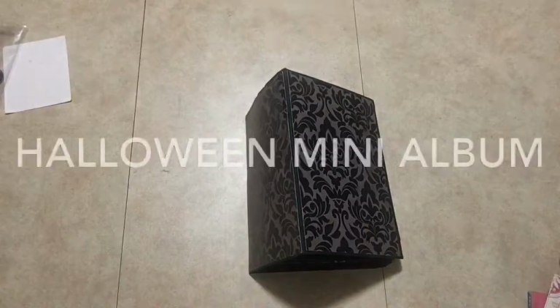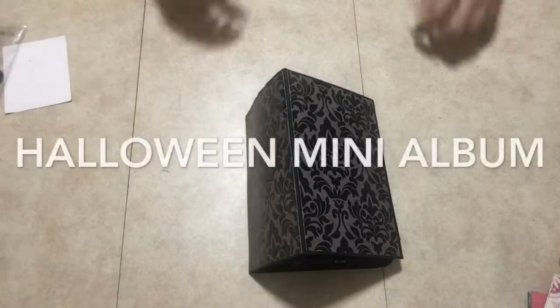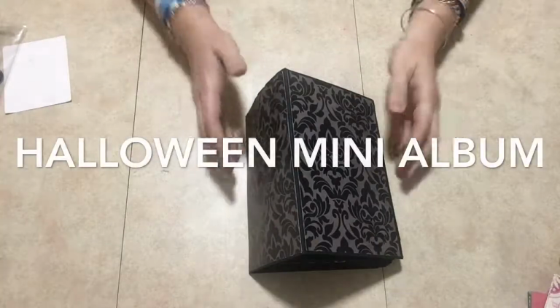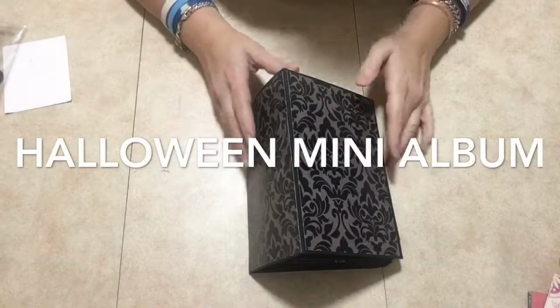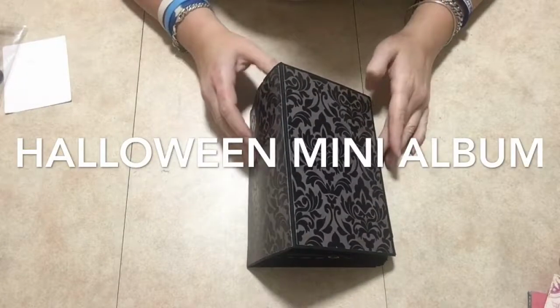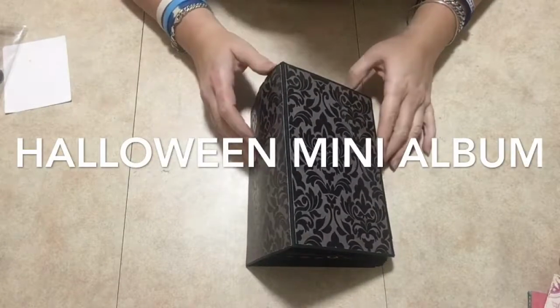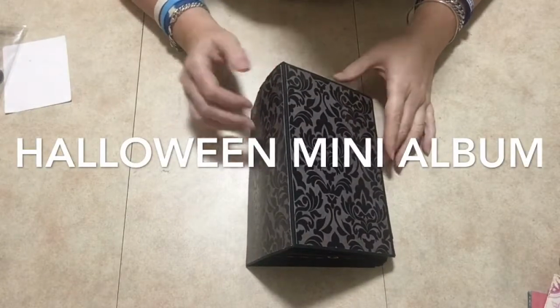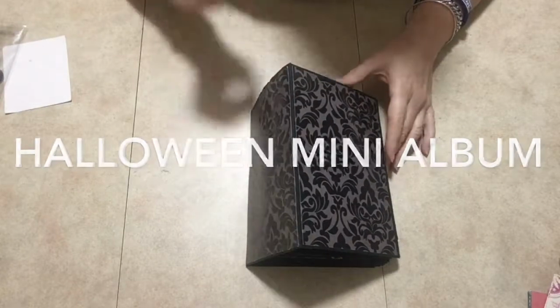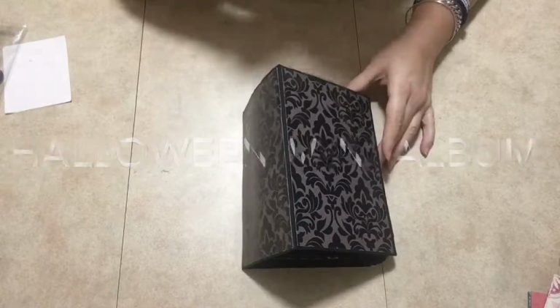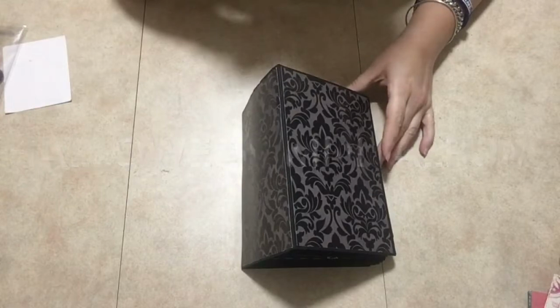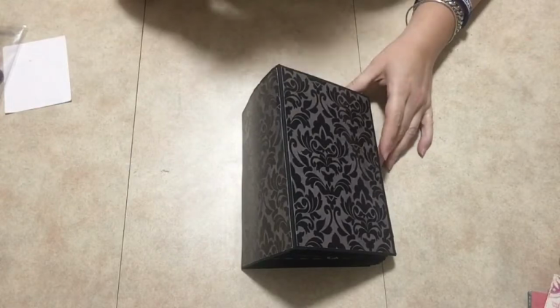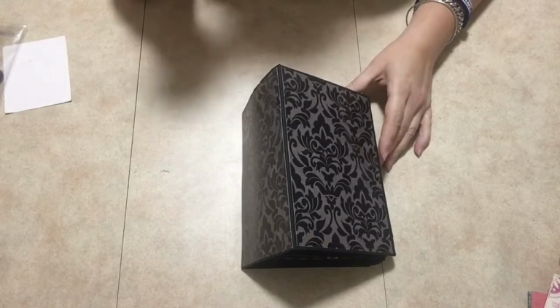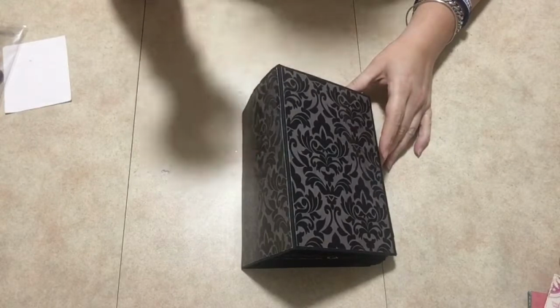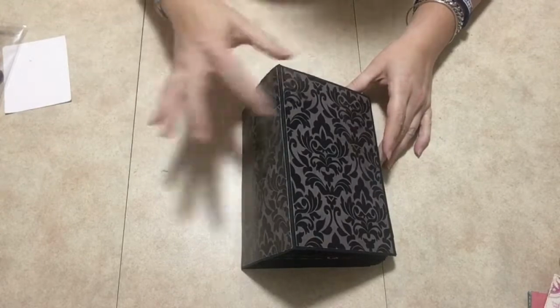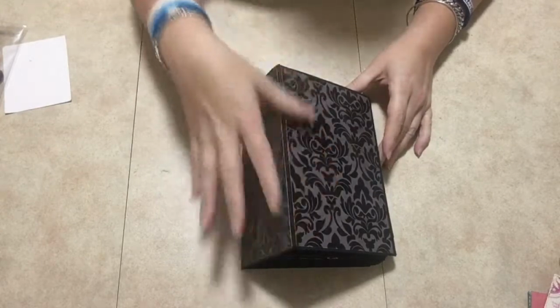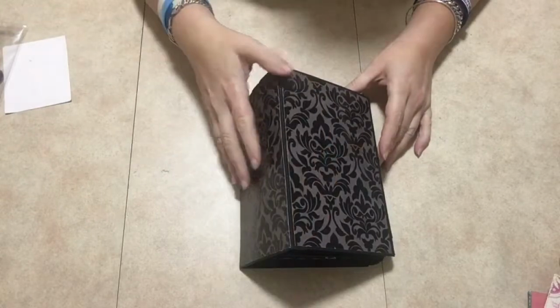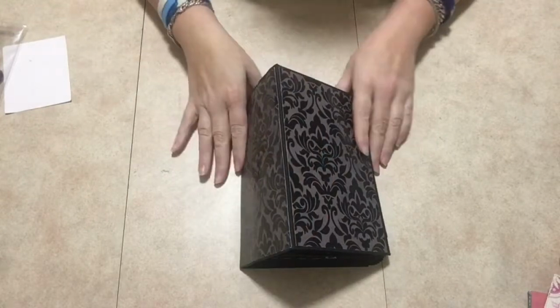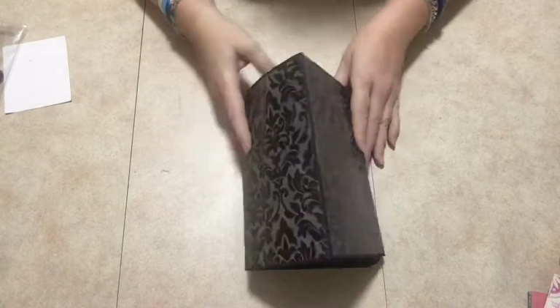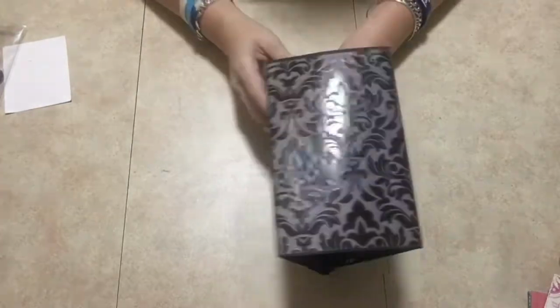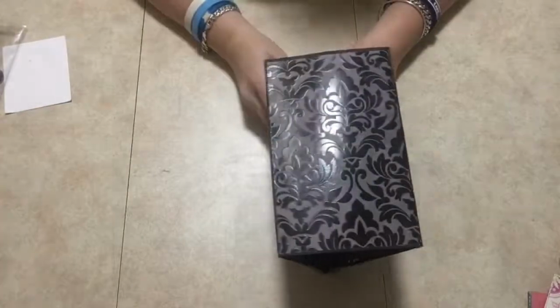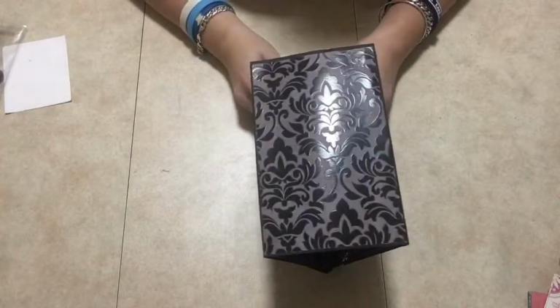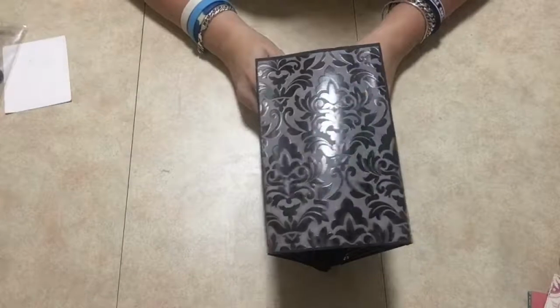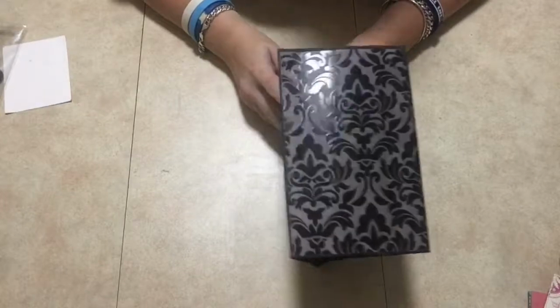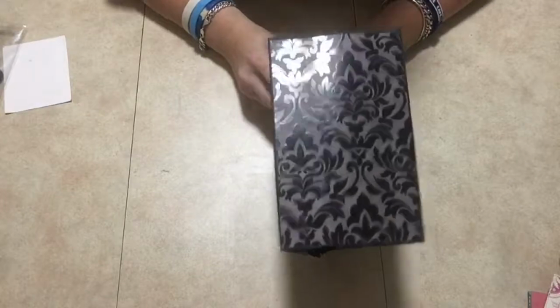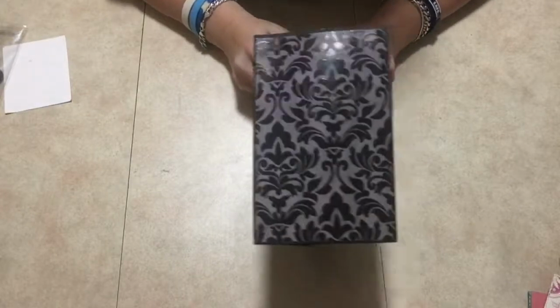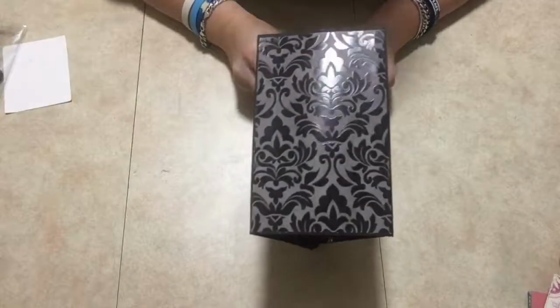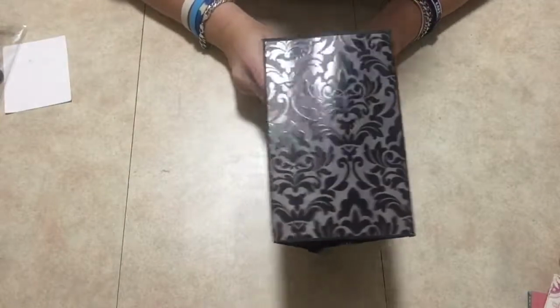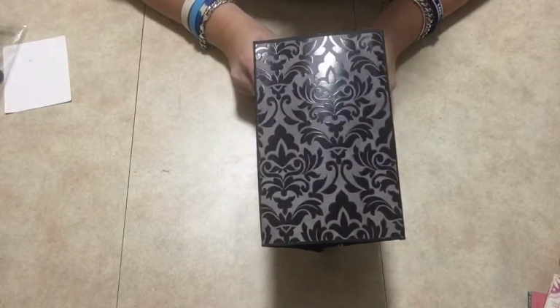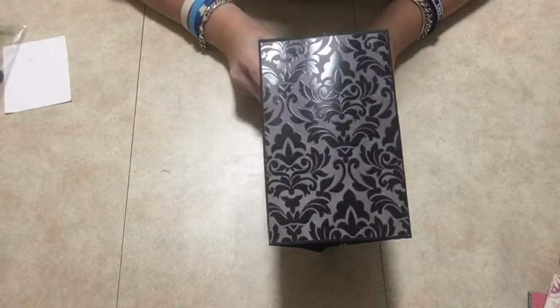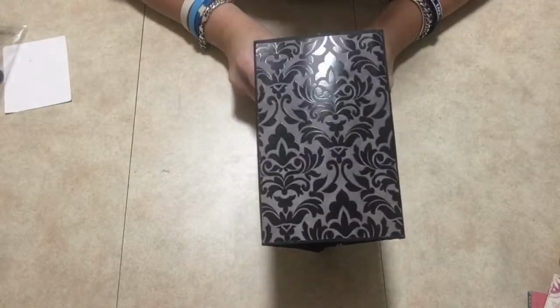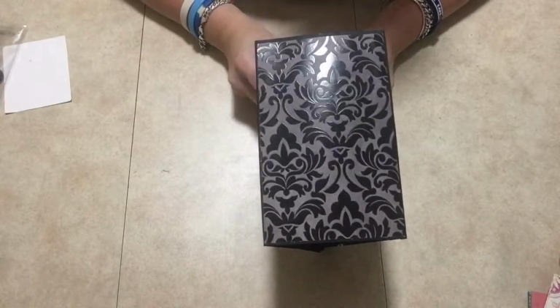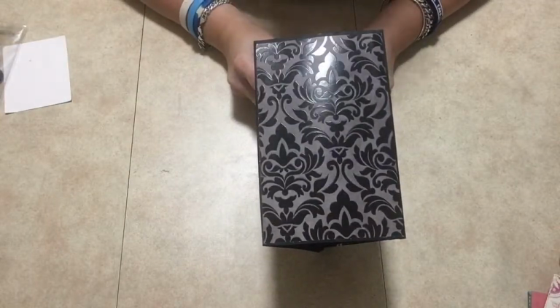Hey everyone, welcome! Thanks so much for joining me. I have another Halloween mini album to show you. It's mini because it's small, but look at the spine — this spine must be at least four inches.